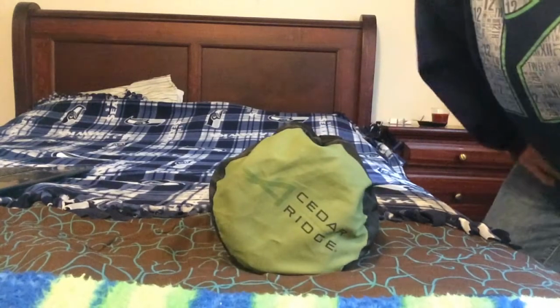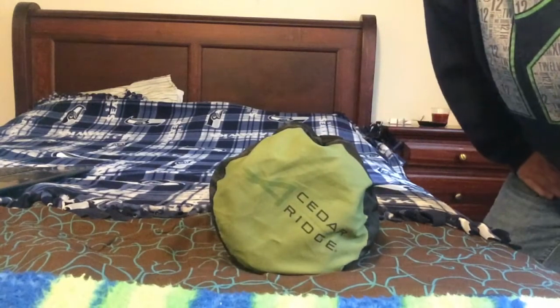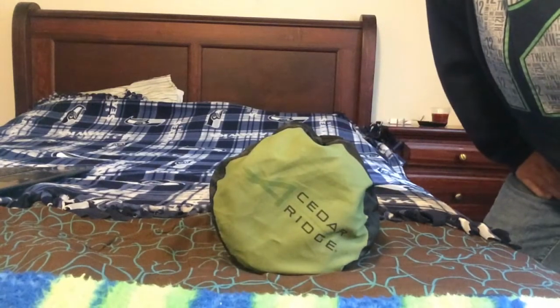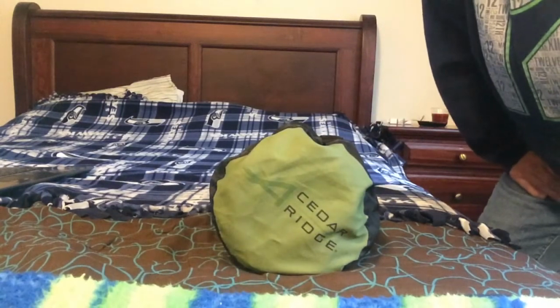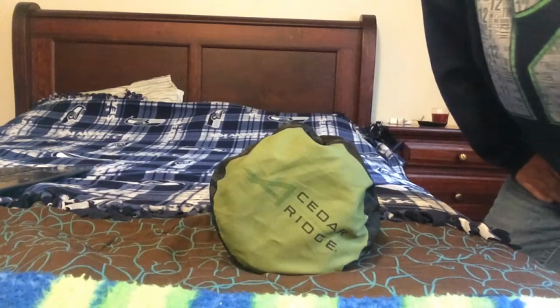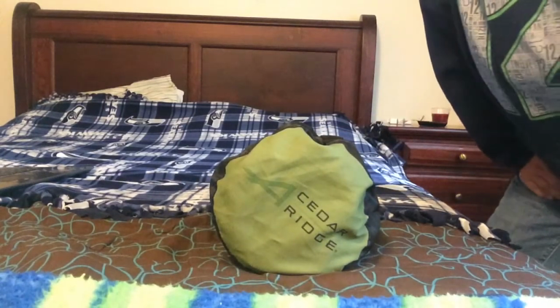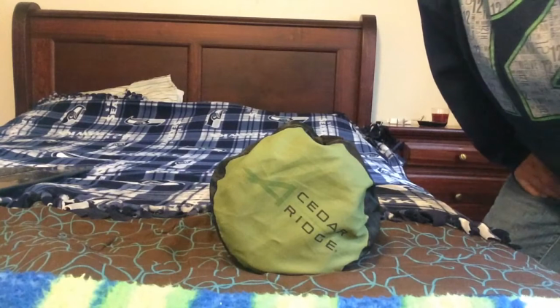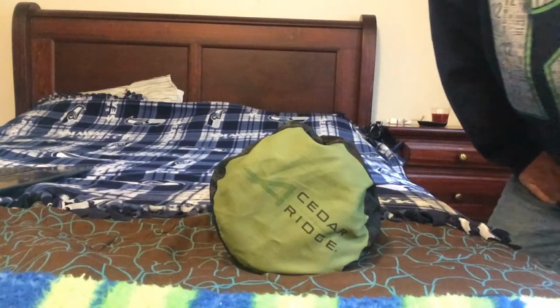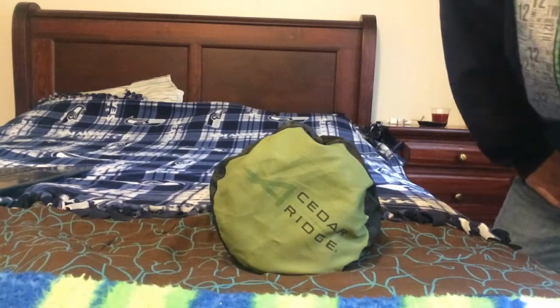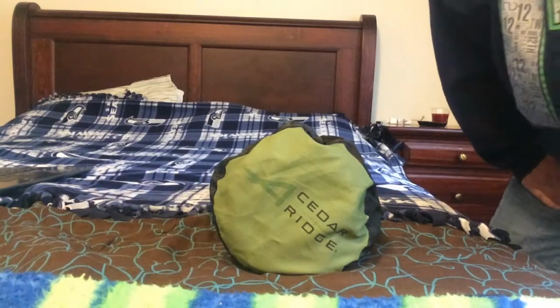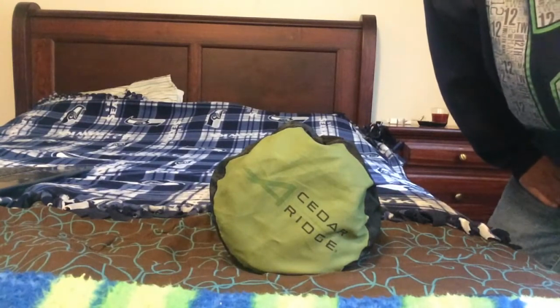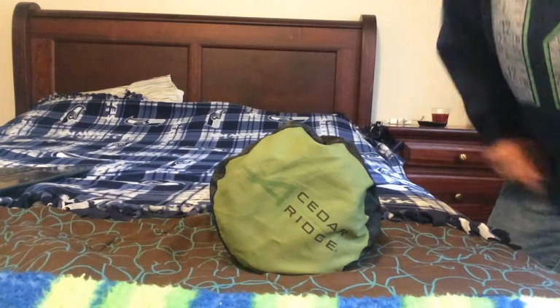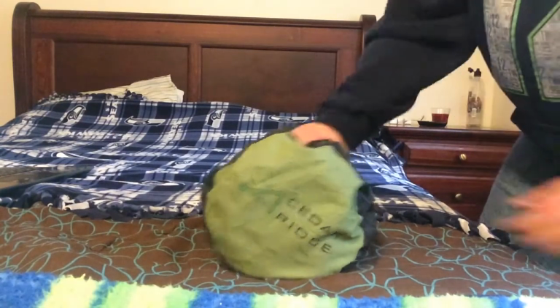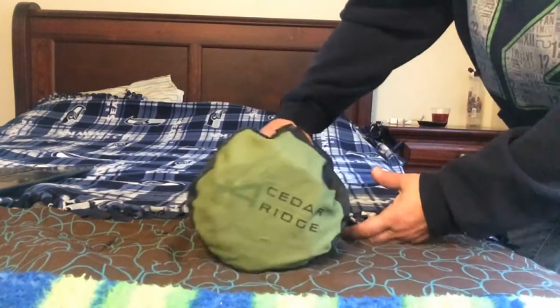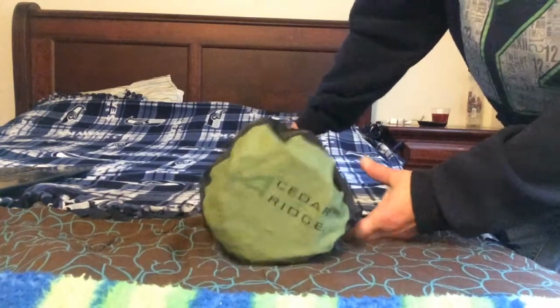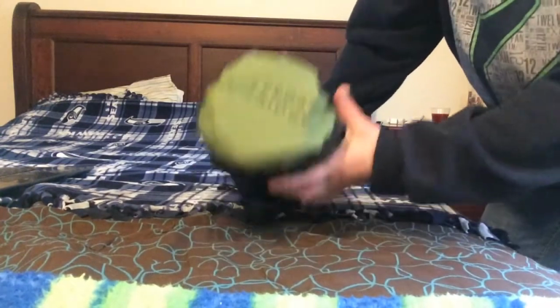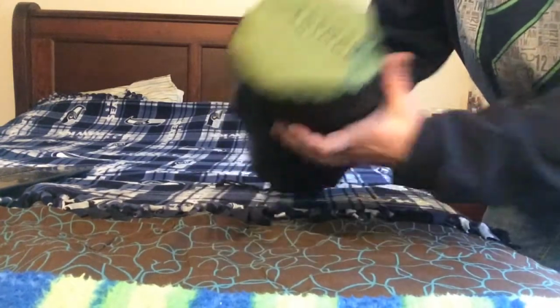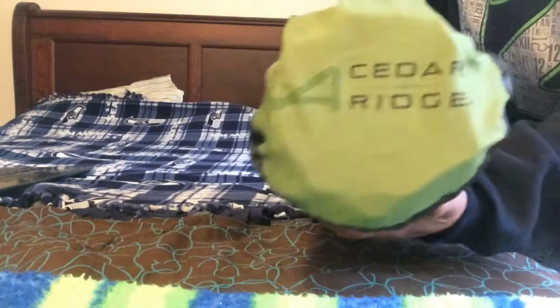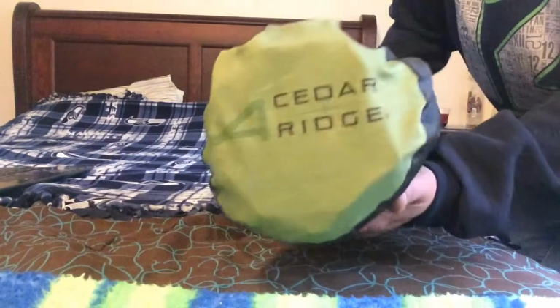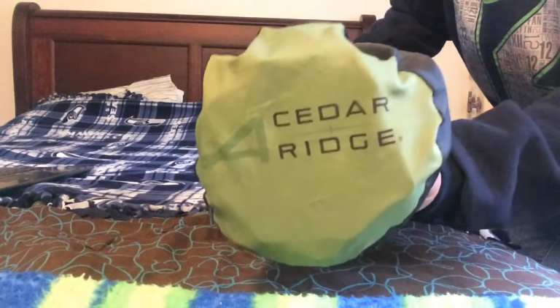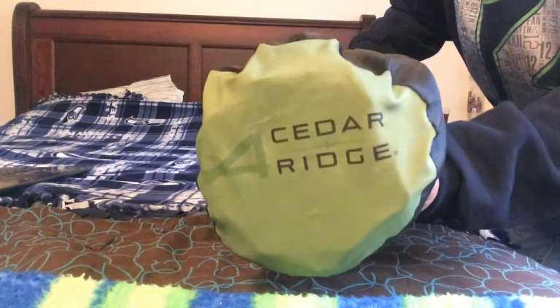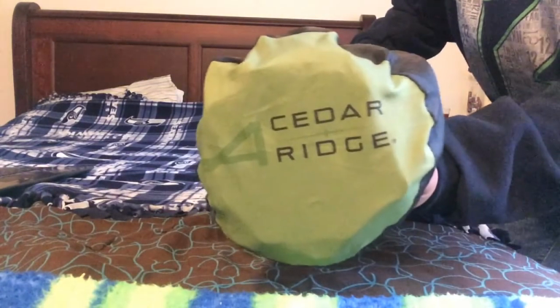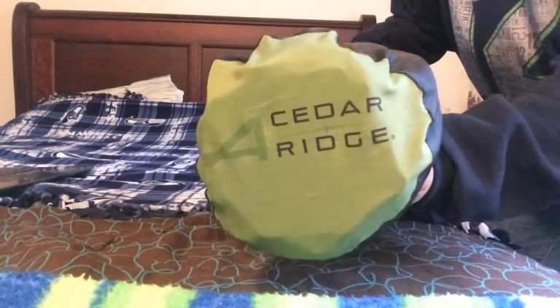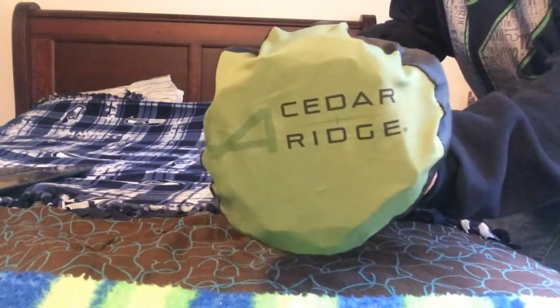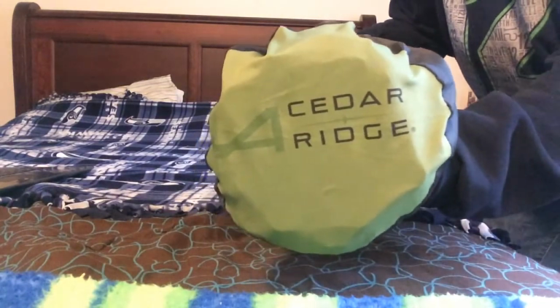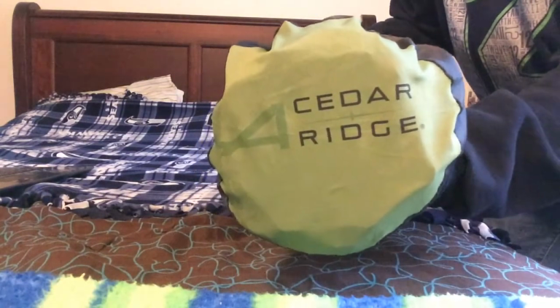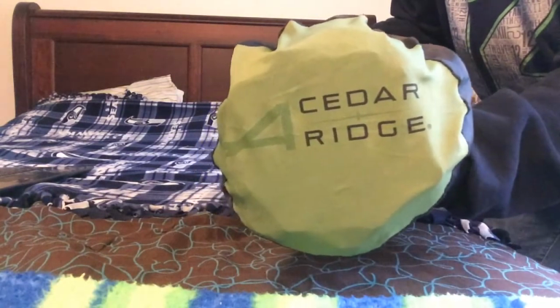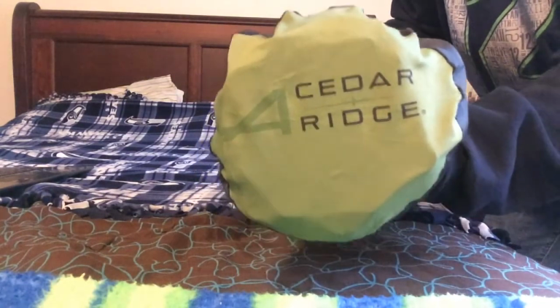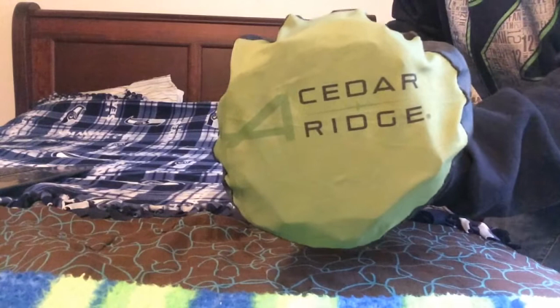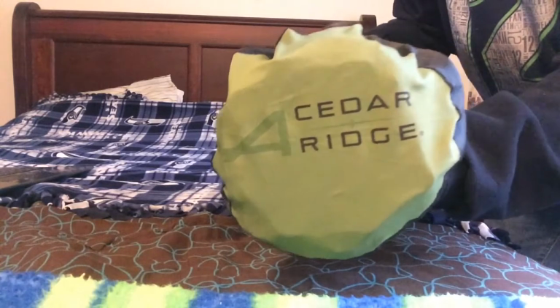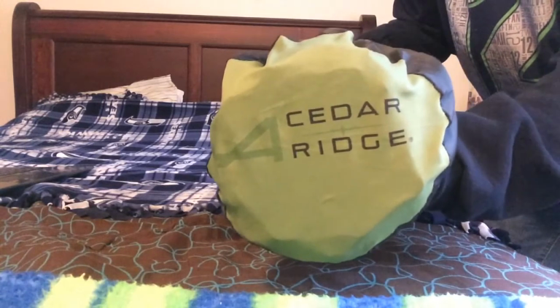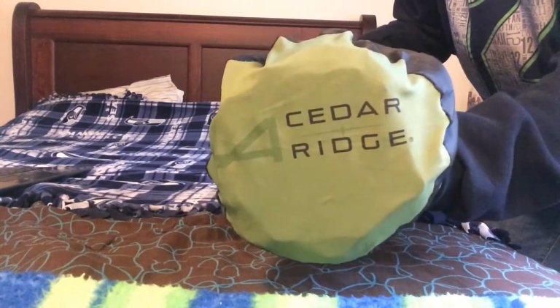Today I'm doing a review on the Cedar Ridge Odyssey Self-Inflating Air Mattress. This air mattress comes in a stuff sack. It comes with a repair kit and two straps.